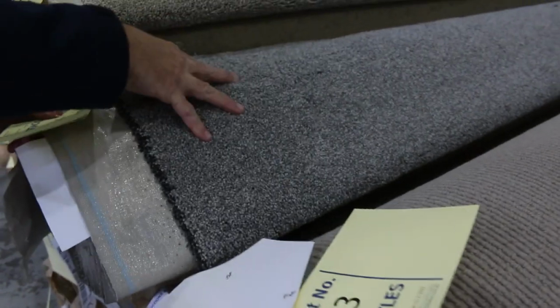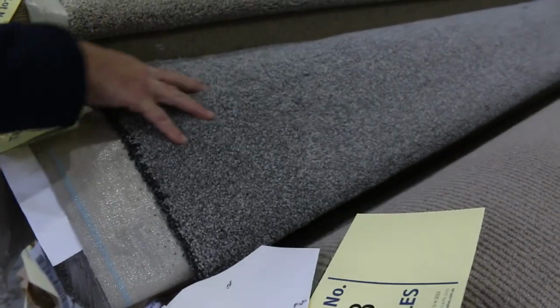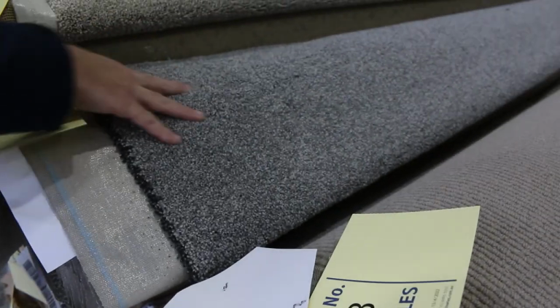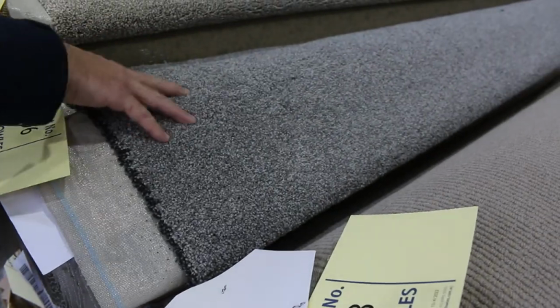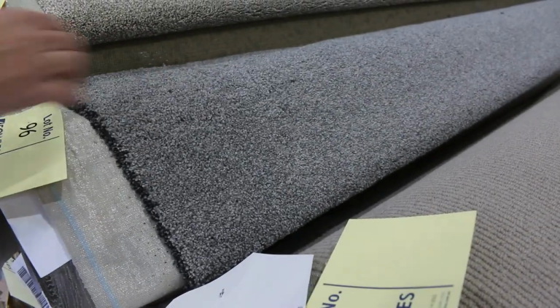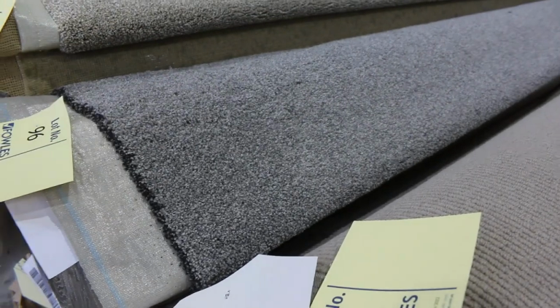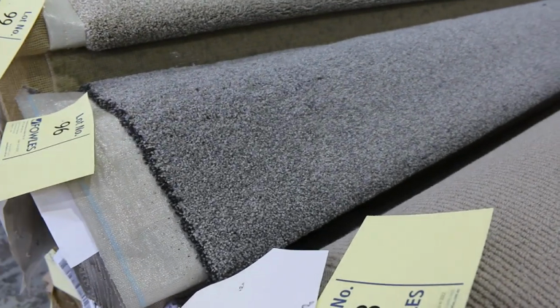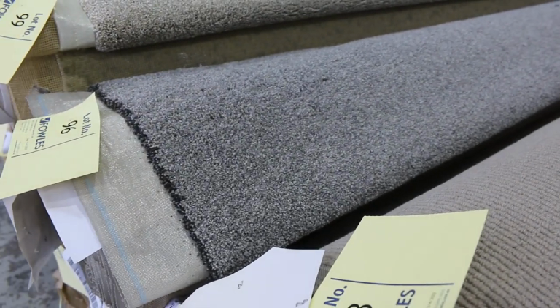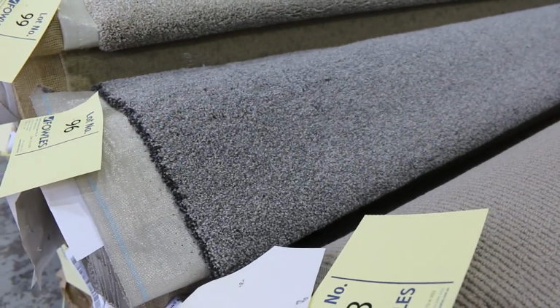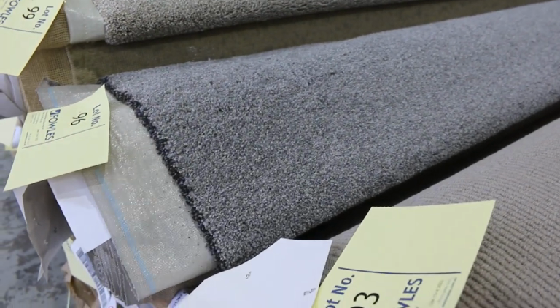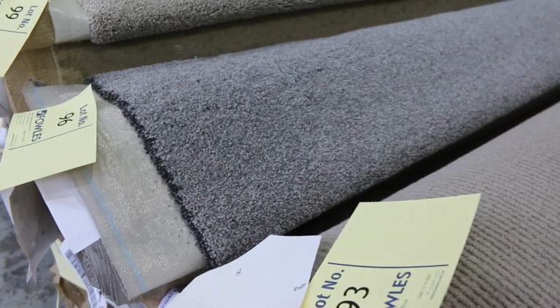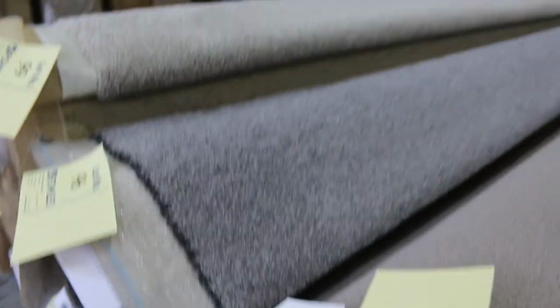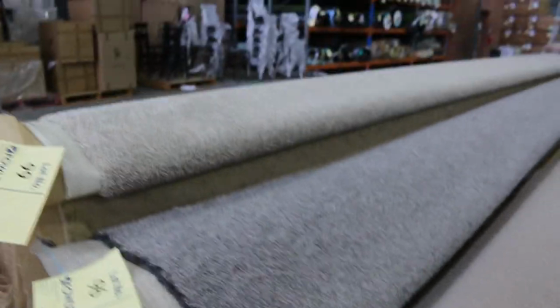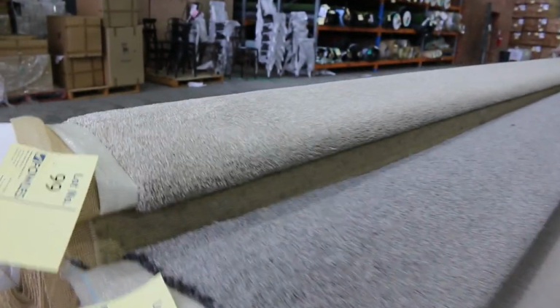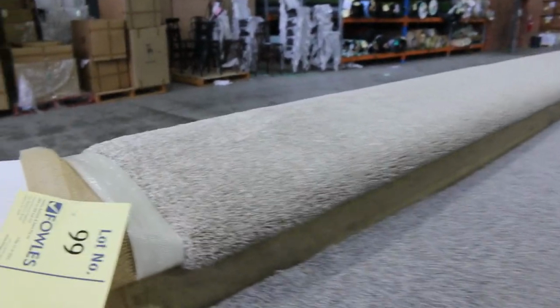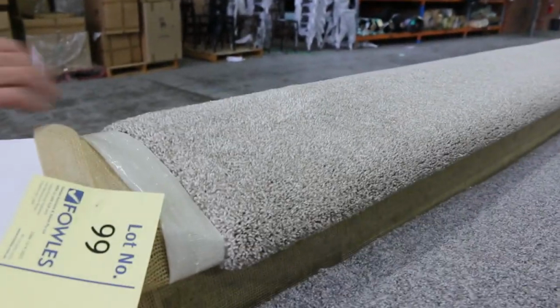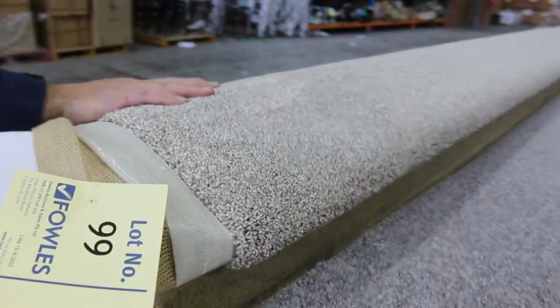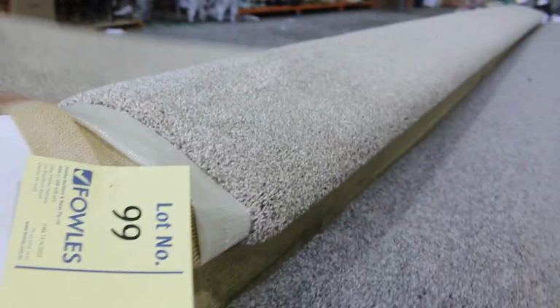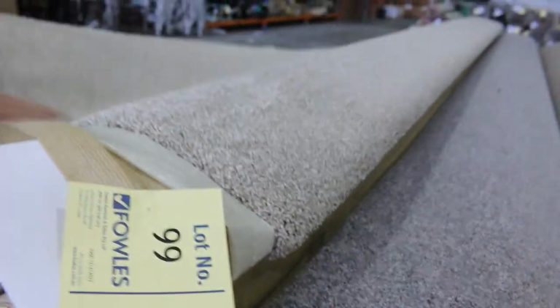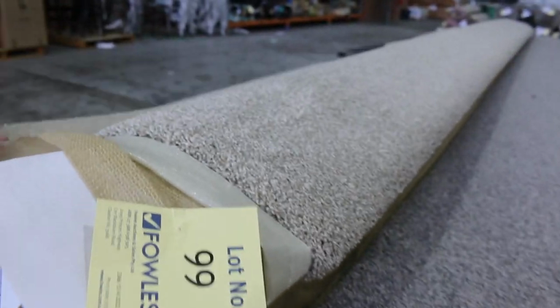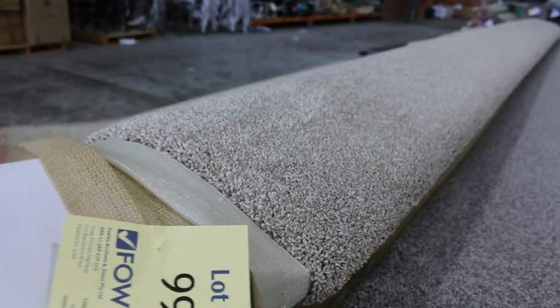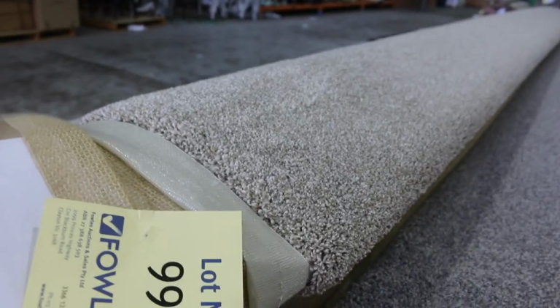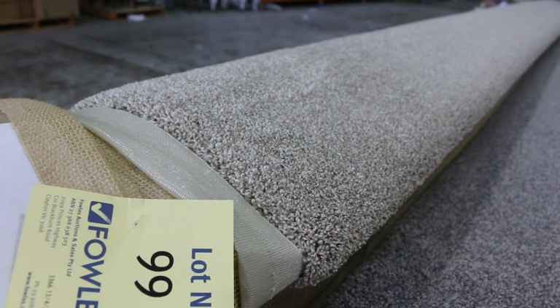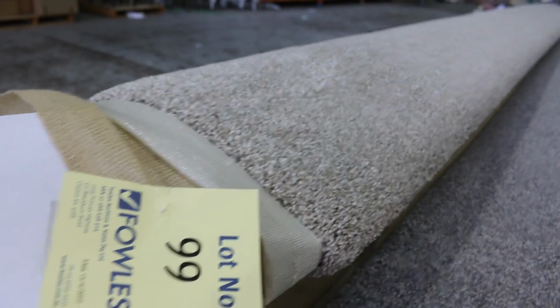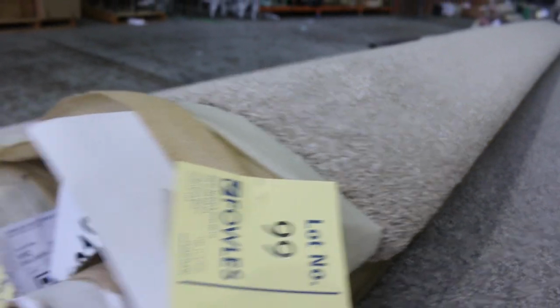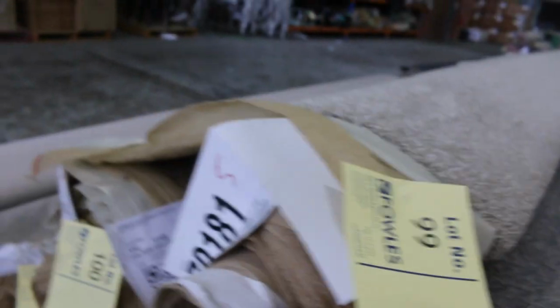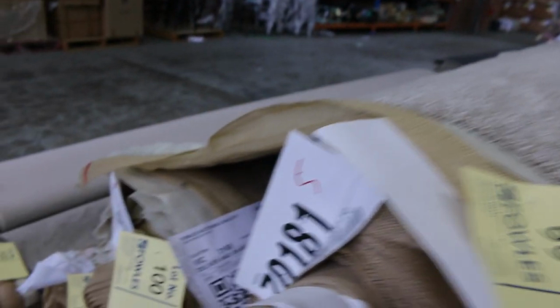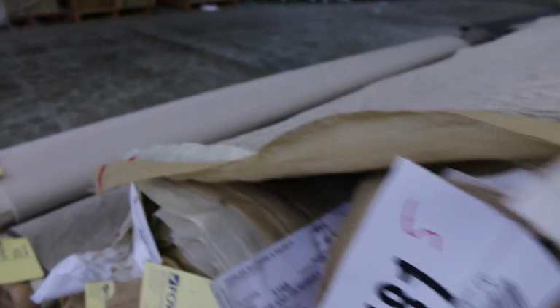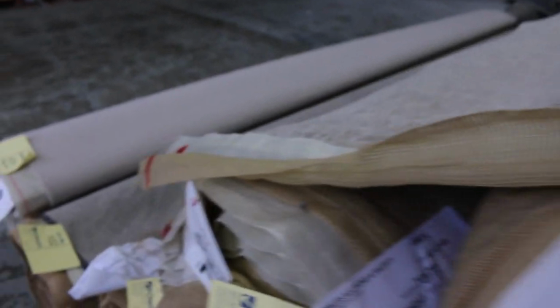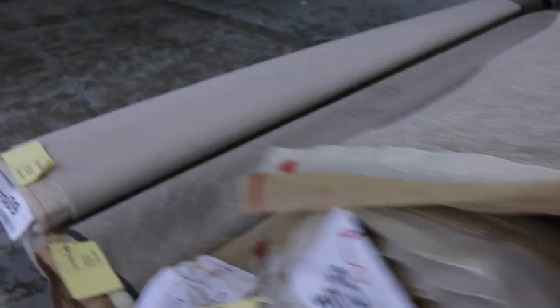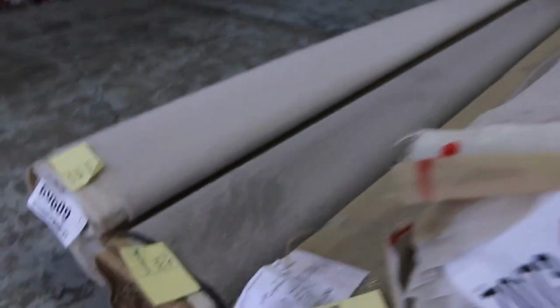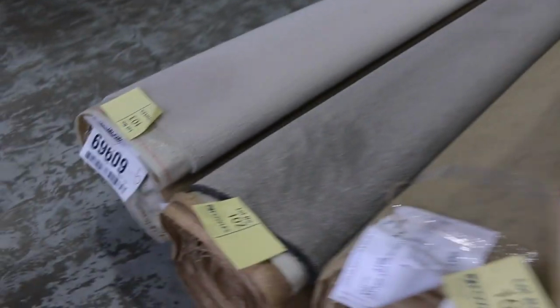Lot number 96 is a really nice twist pile in a lighter grey. Lot 99 is more of a tawny, browny-beige sort of colour. Good metreage there again, and a nice twist pile.